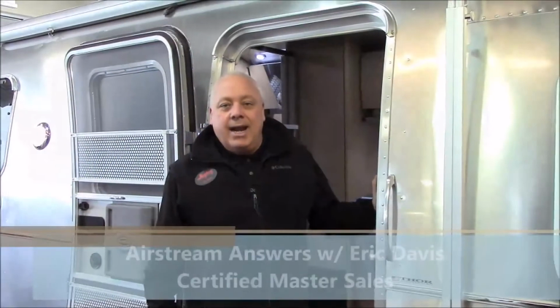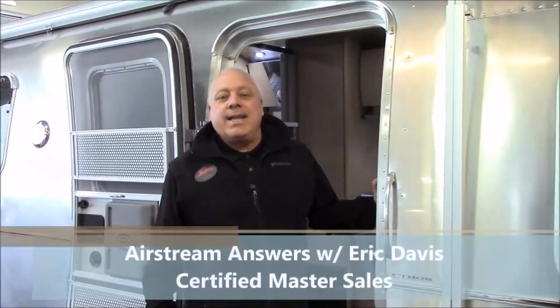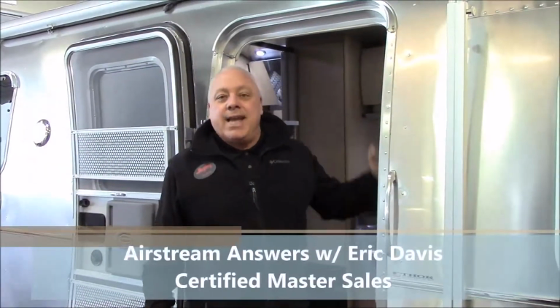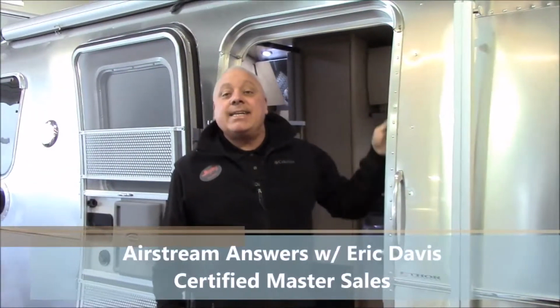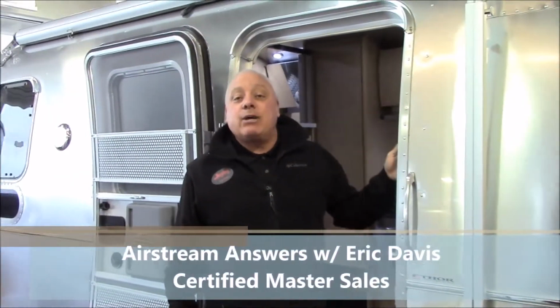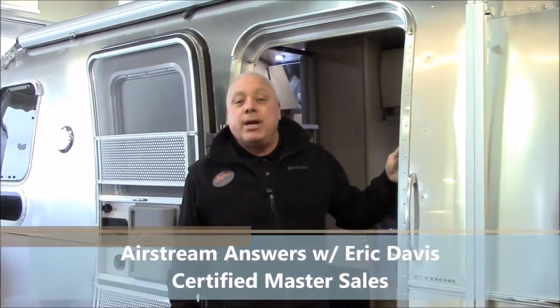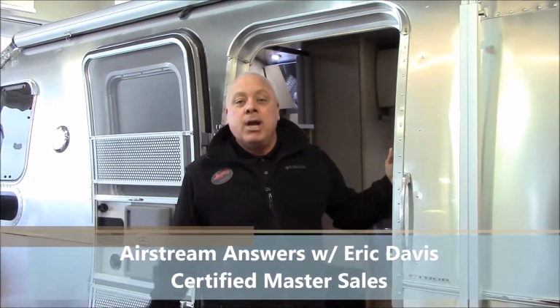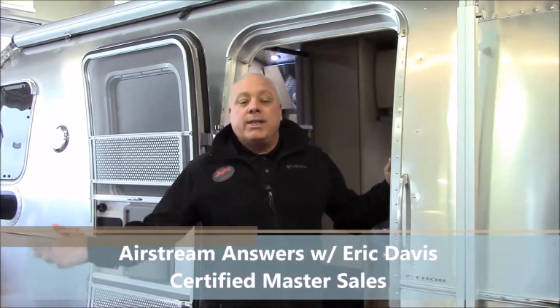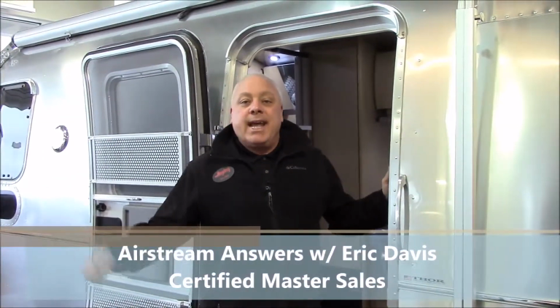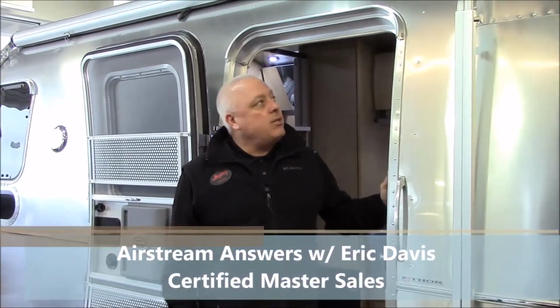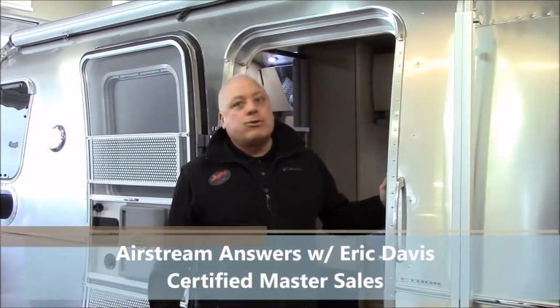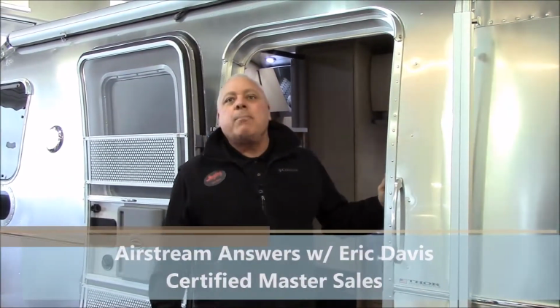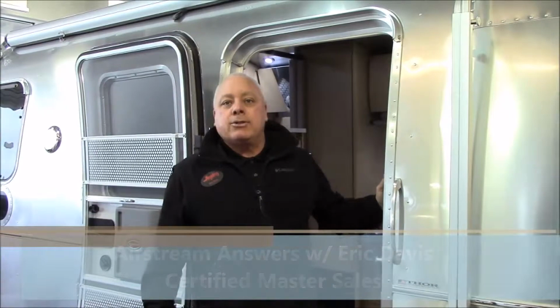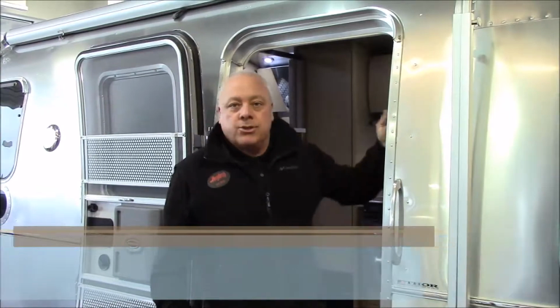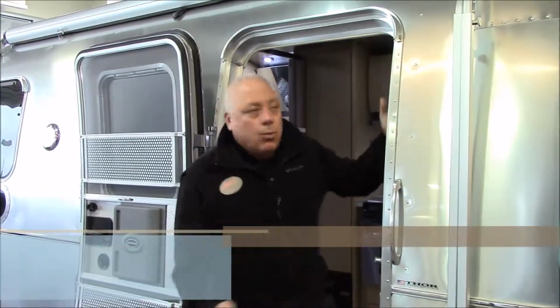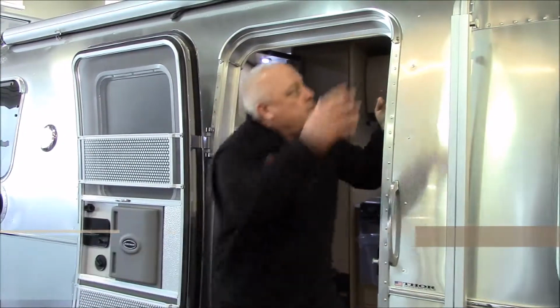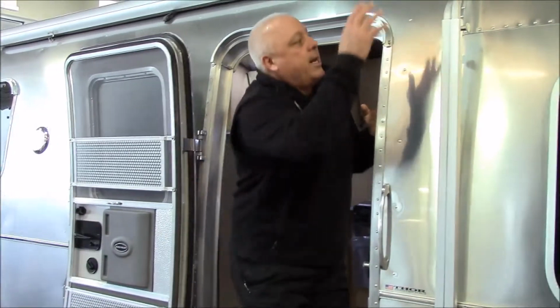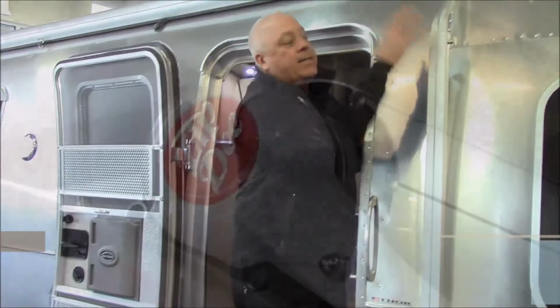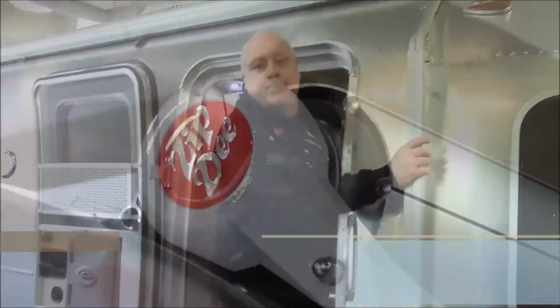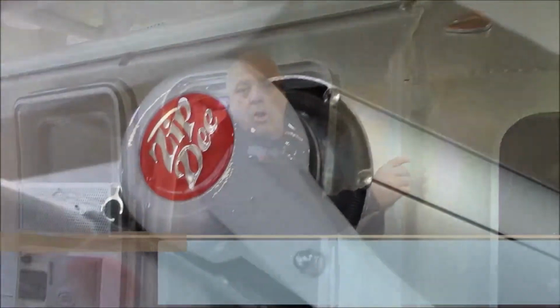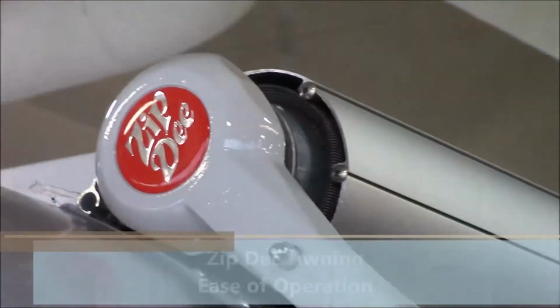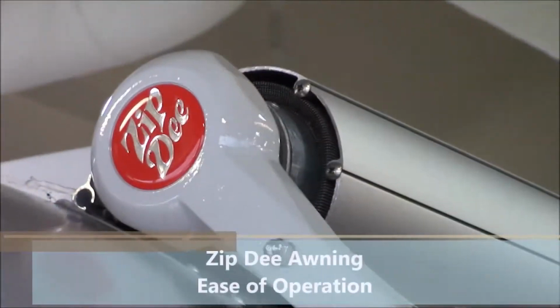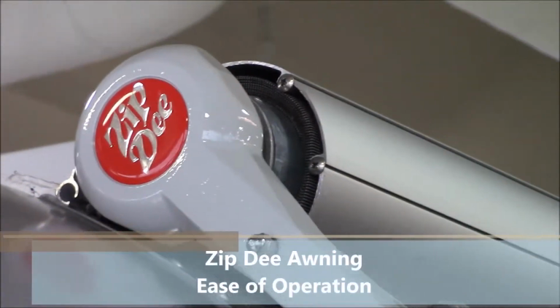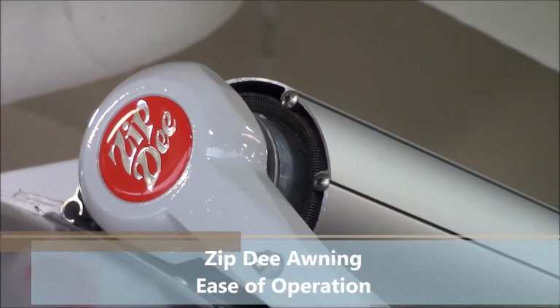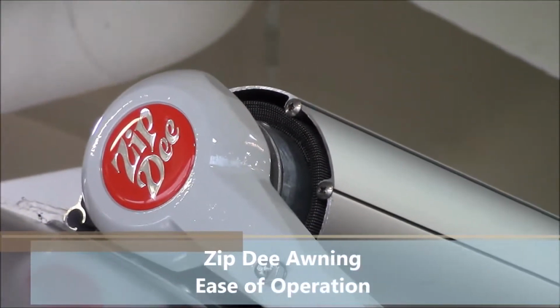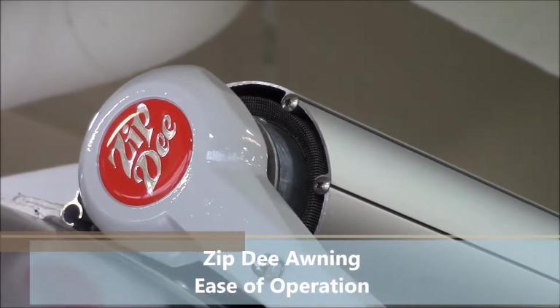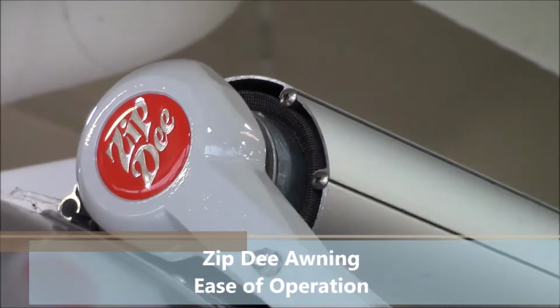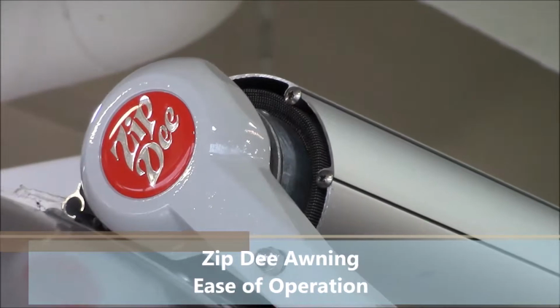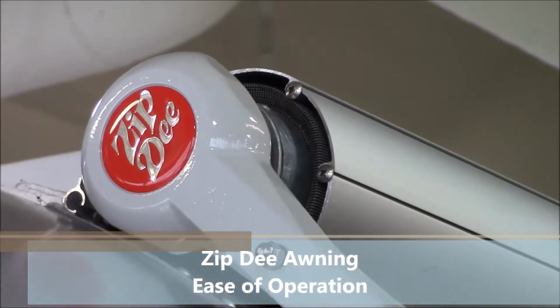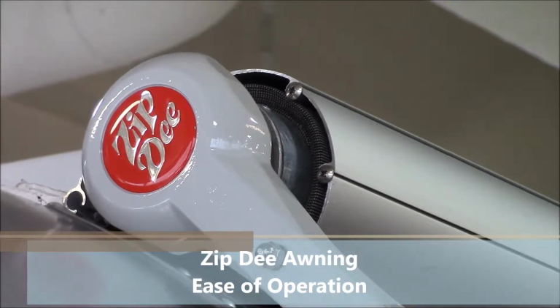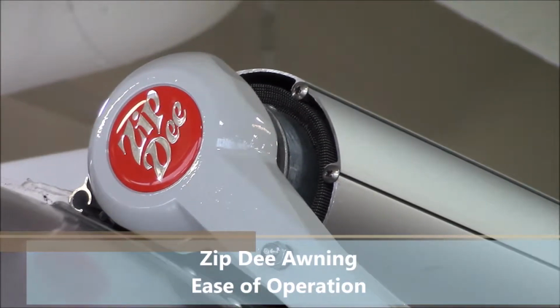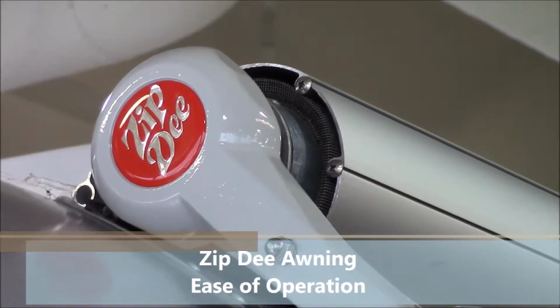Eric Davis here with Airstream Answers. We're going to talk today about the Zip-D awning. Zip-D has been manufacturing these awnings since the 60s for Airstream.